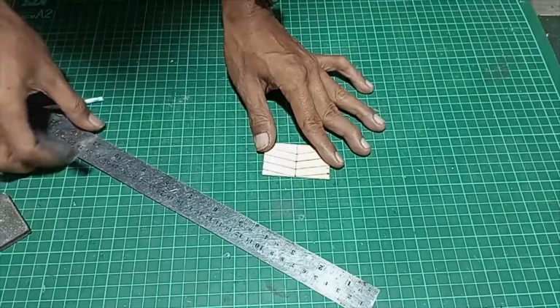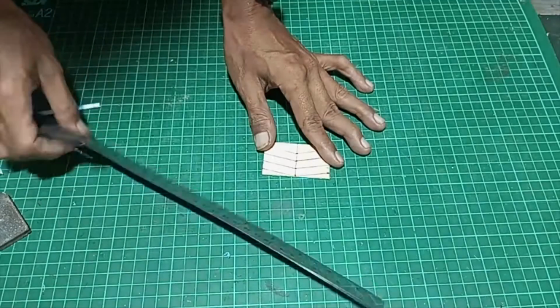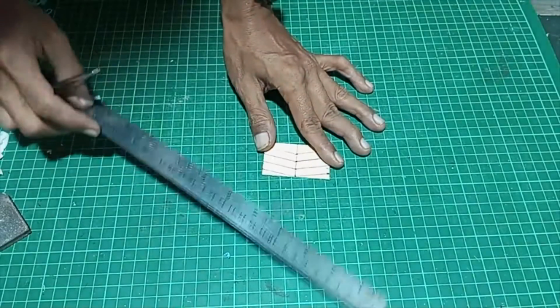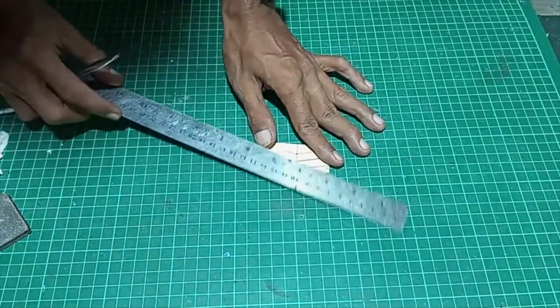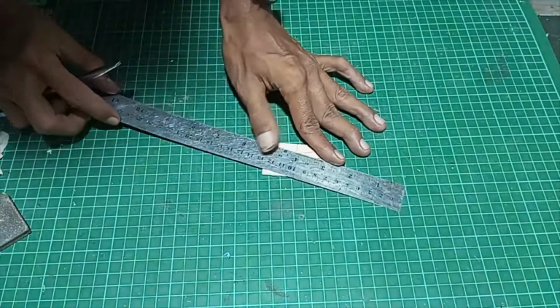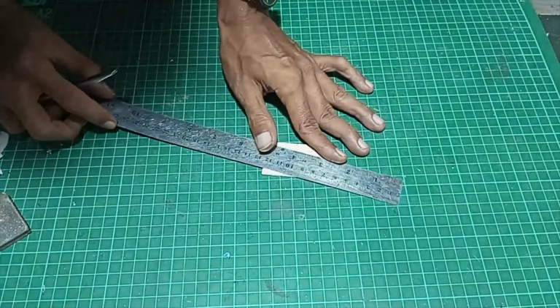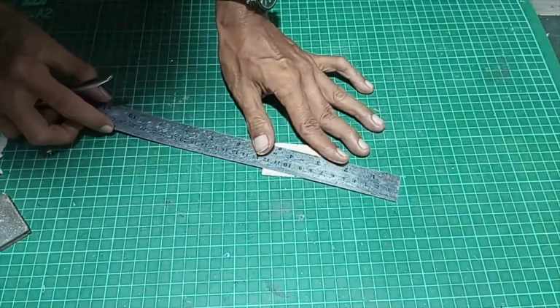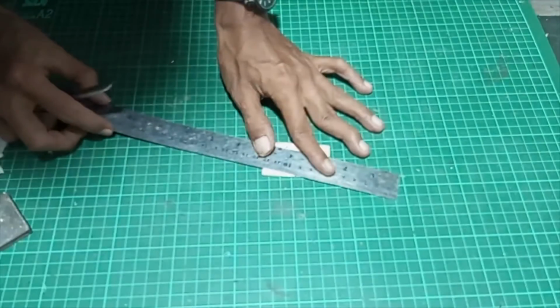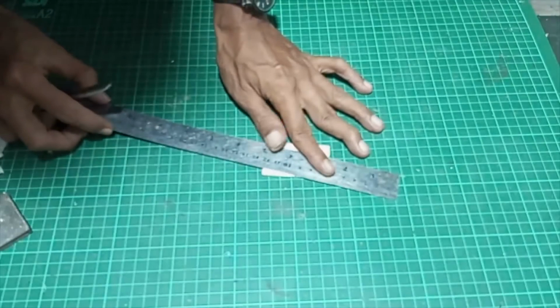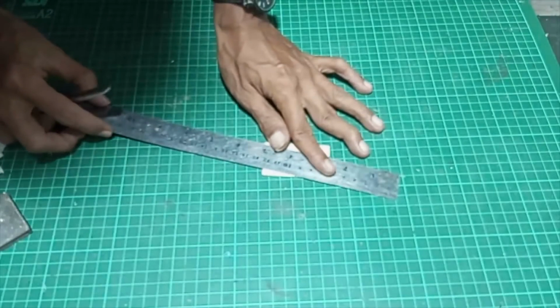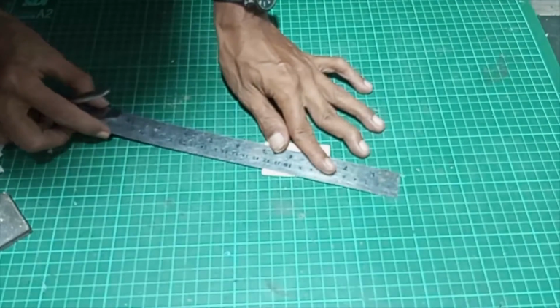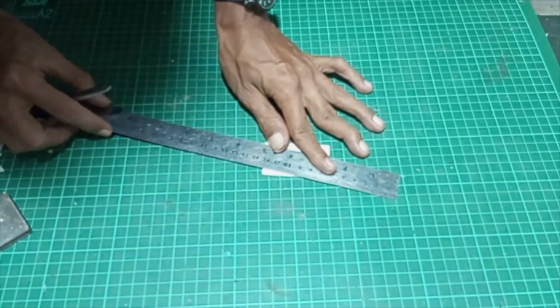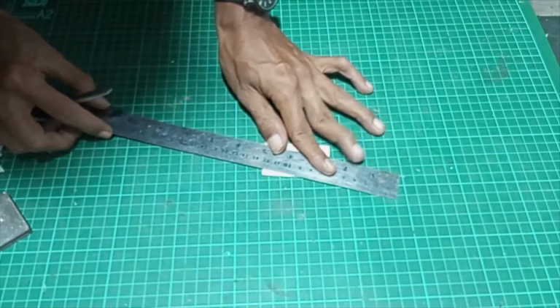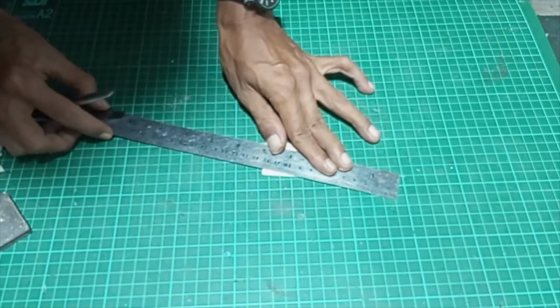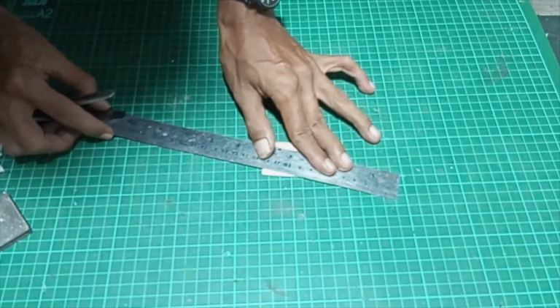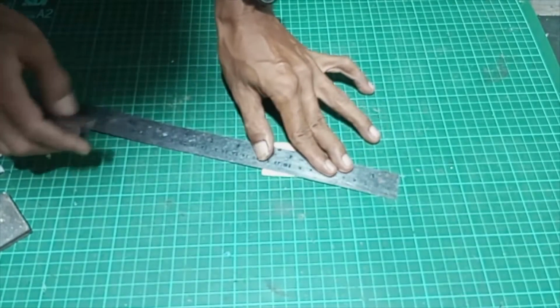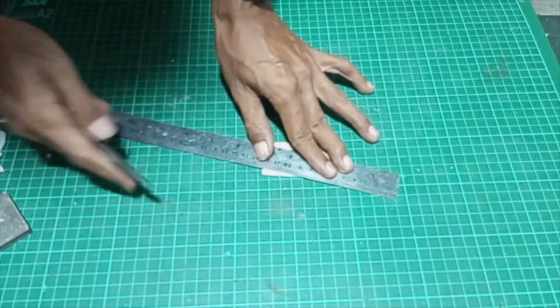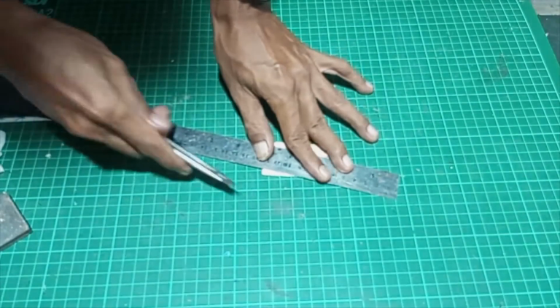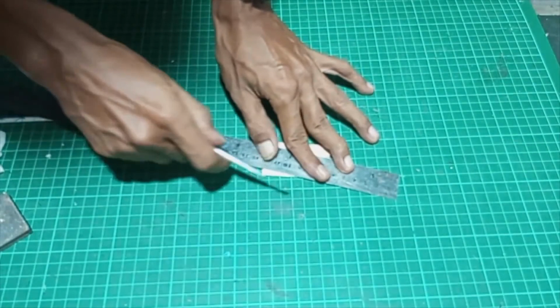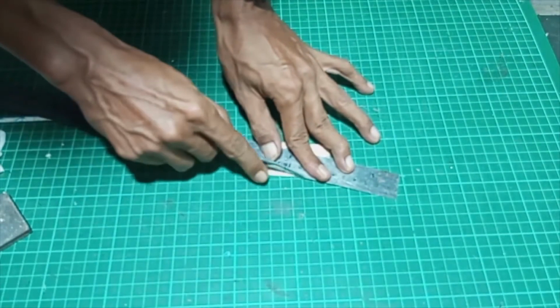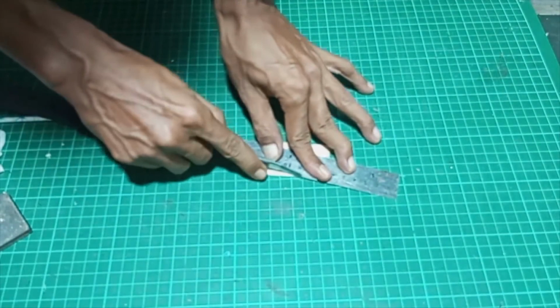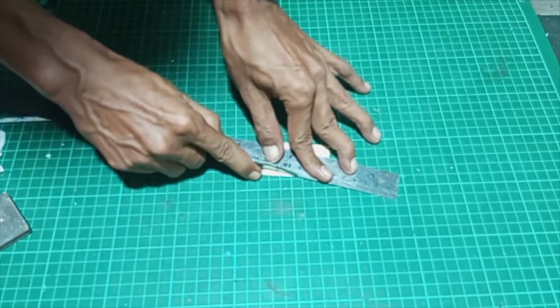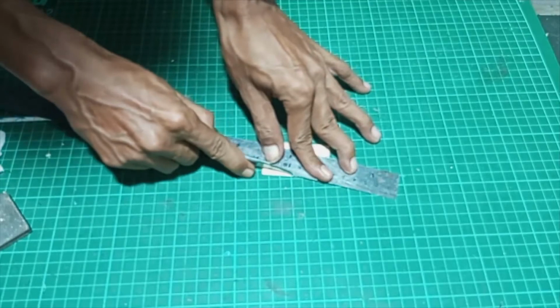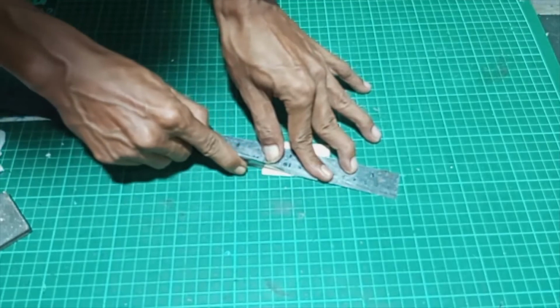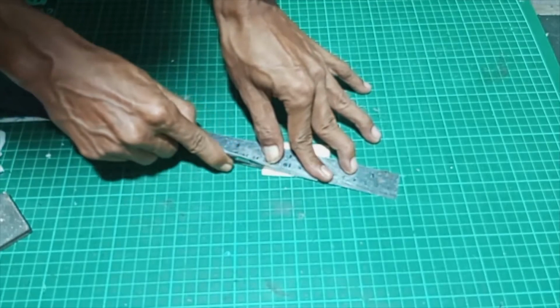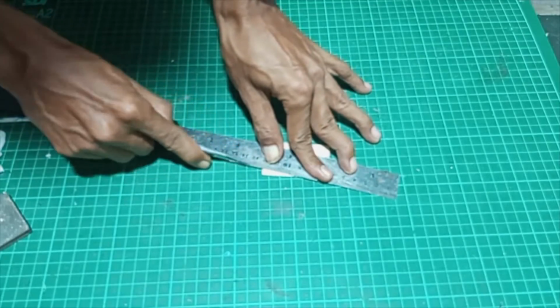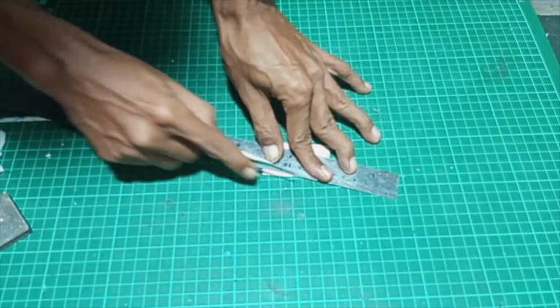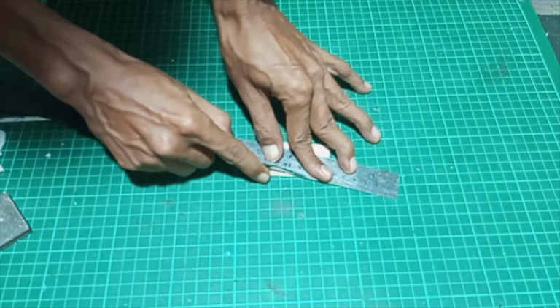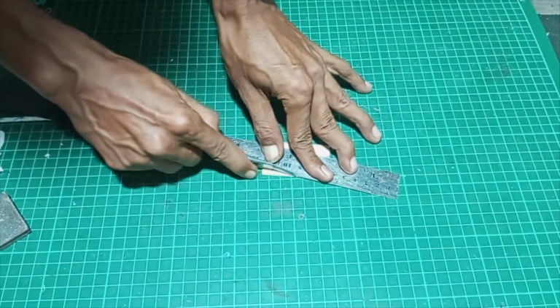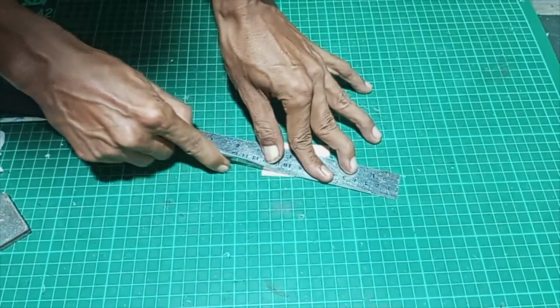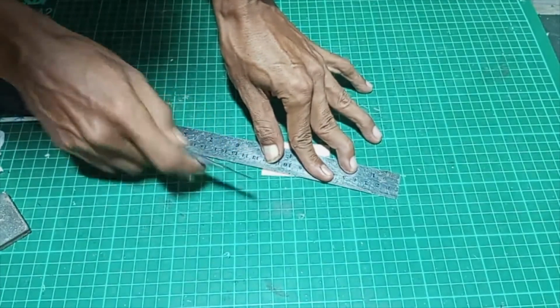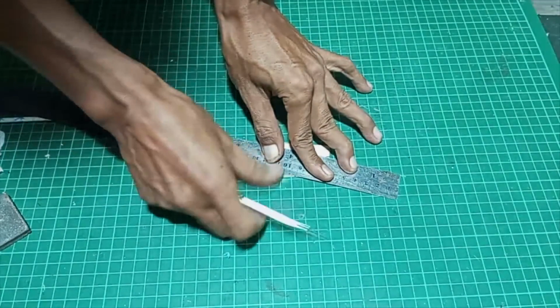First, I make the inner joiner wing DLG glider with balsa sandwich carbon. Cut the balsa sheet with a 10-degree dihedral line.